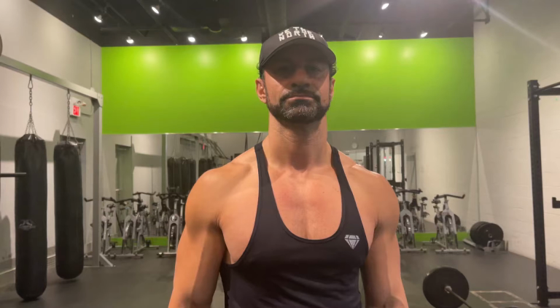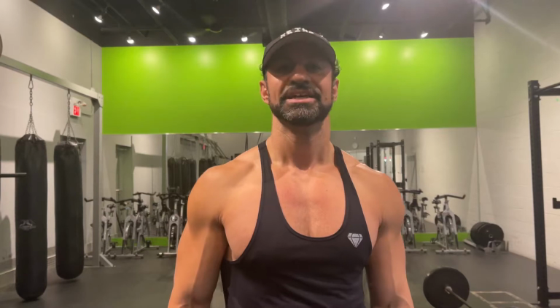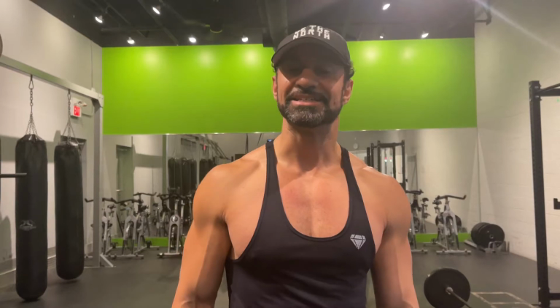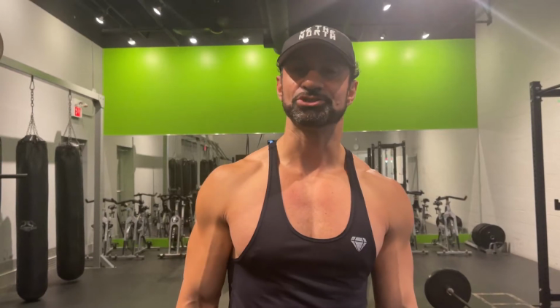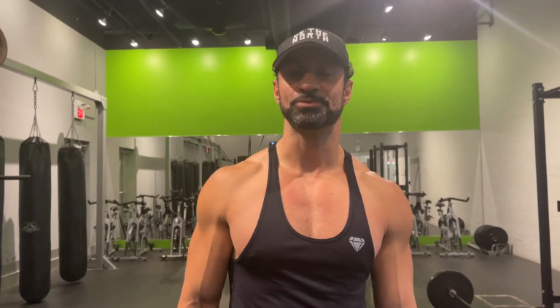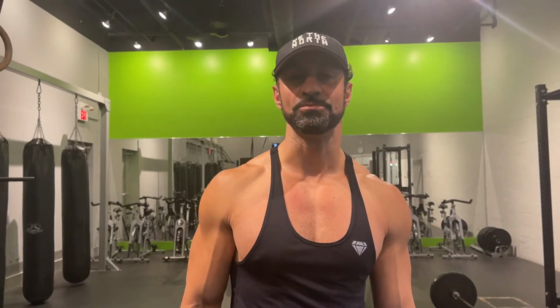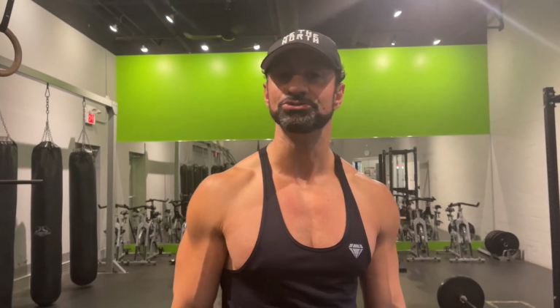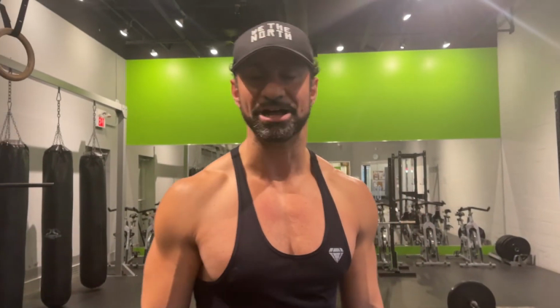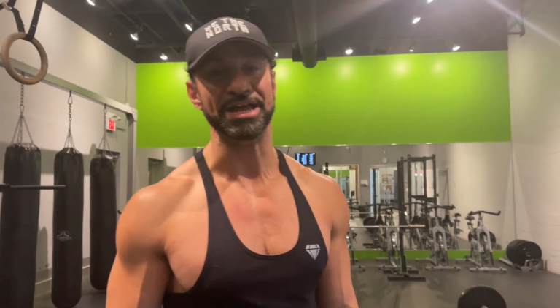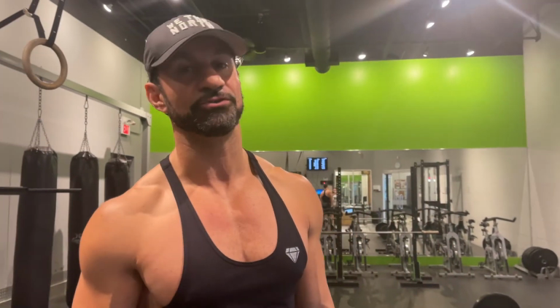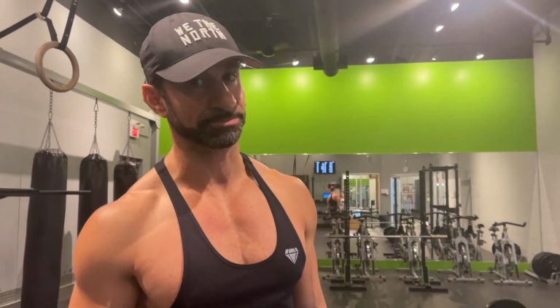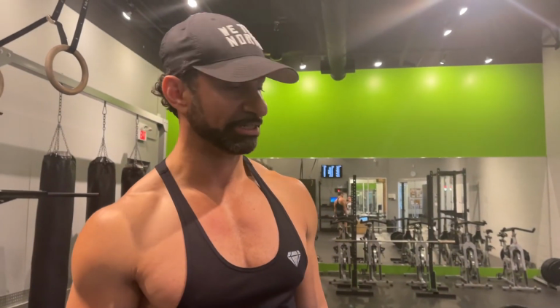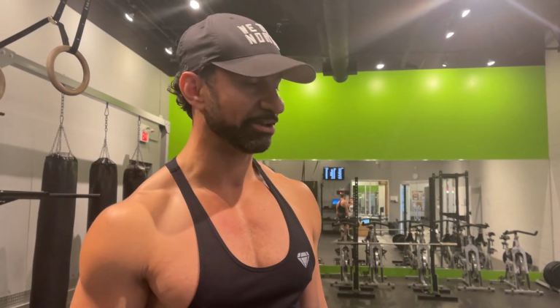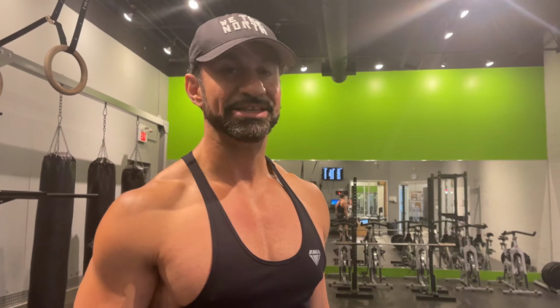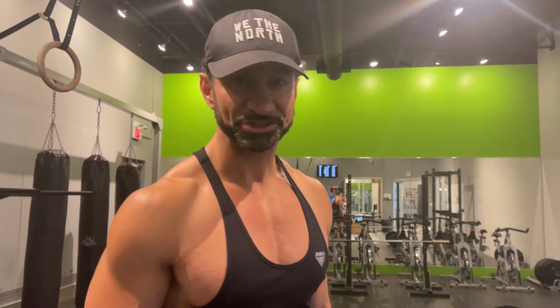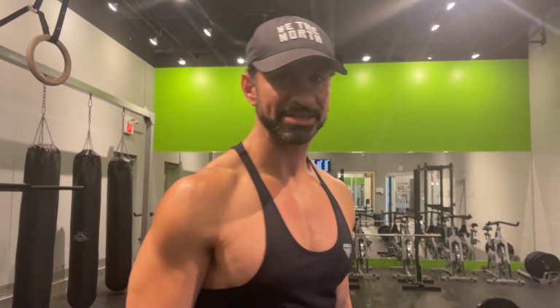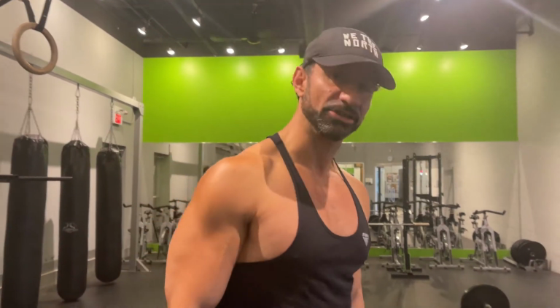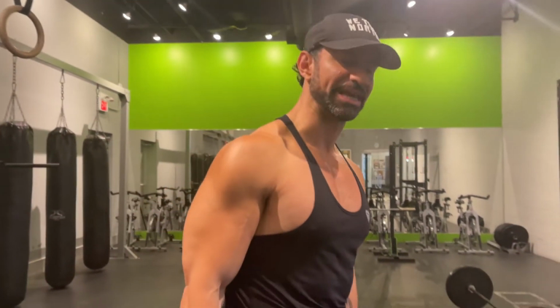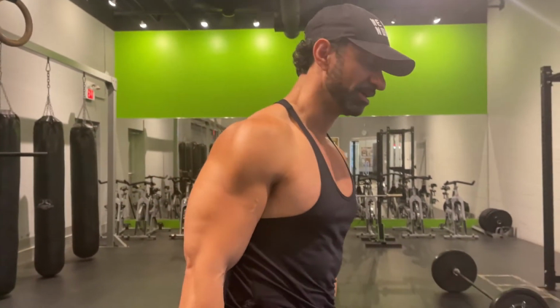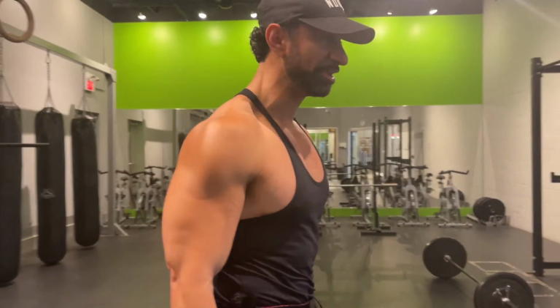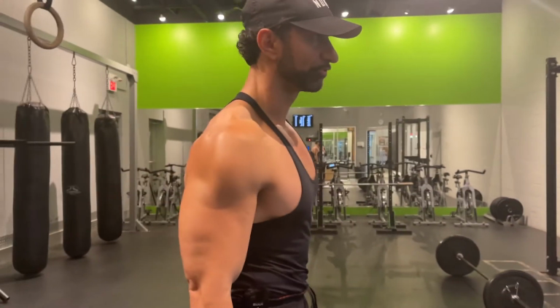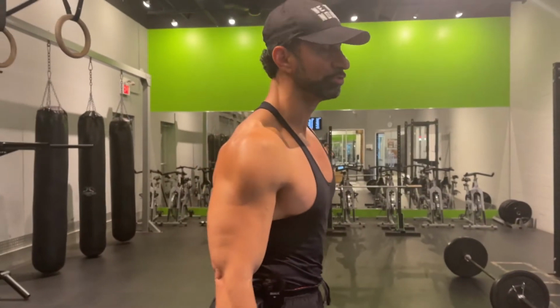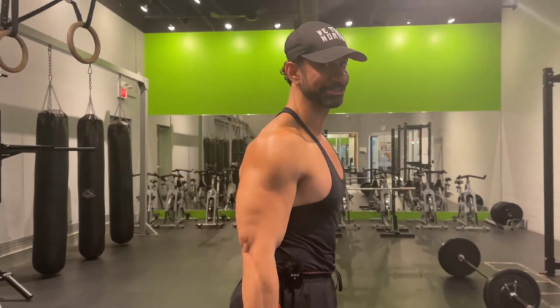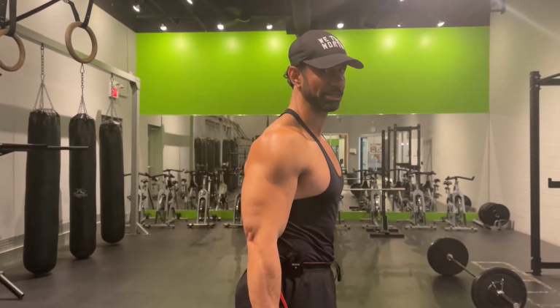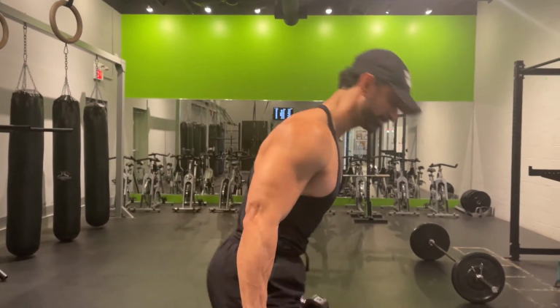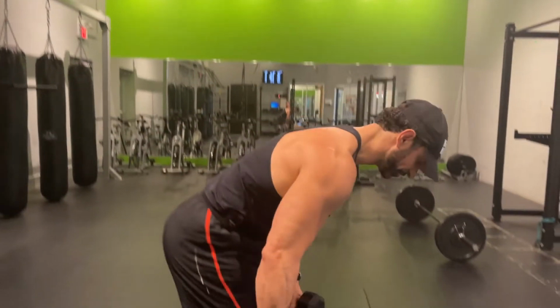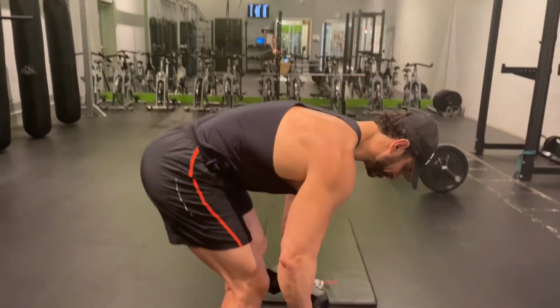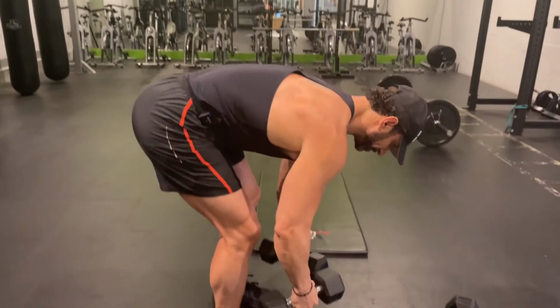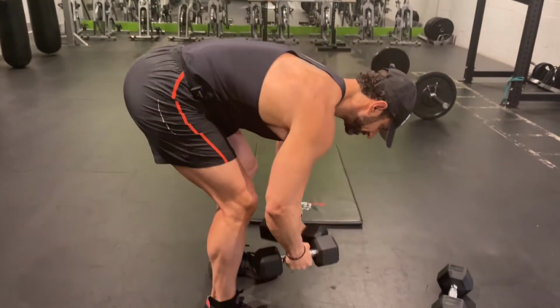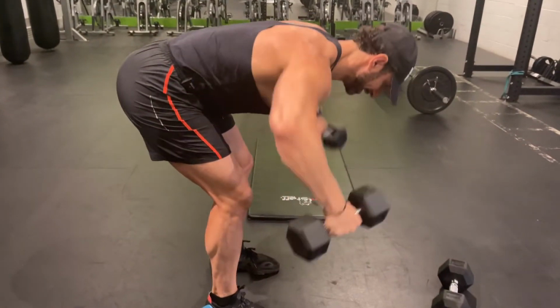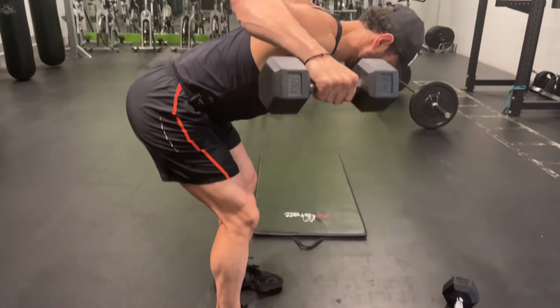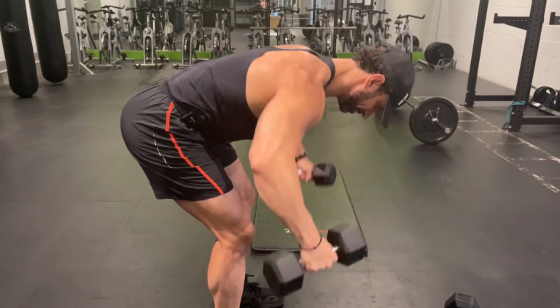Hey guys, I'm going to show you how to perform a two dumbbell bent over face pull. This exercise looks like the bent over rear dumbbell raise, which looks like this position.